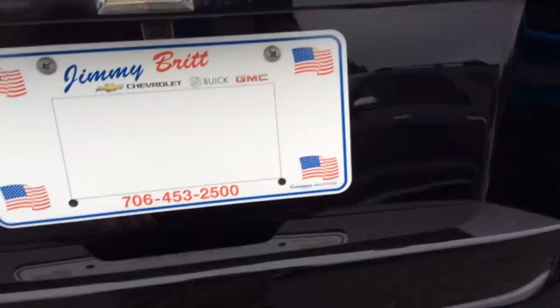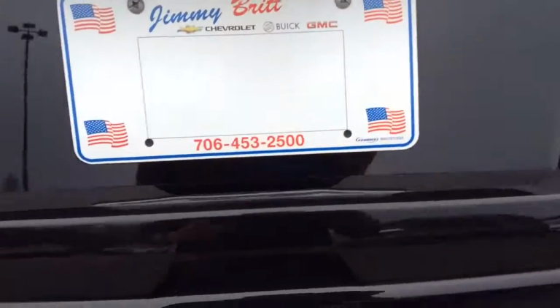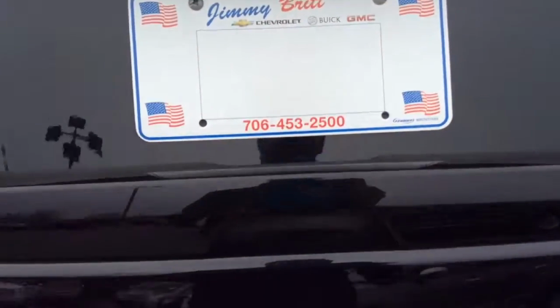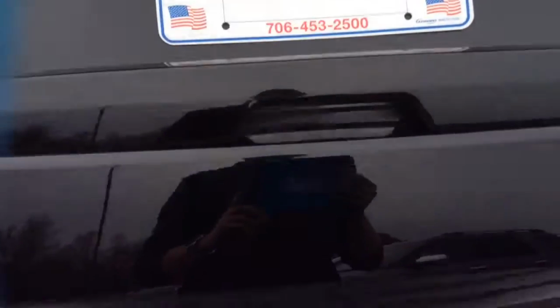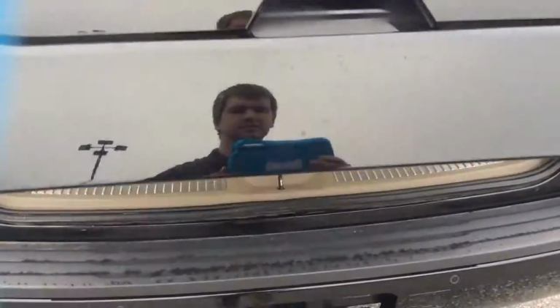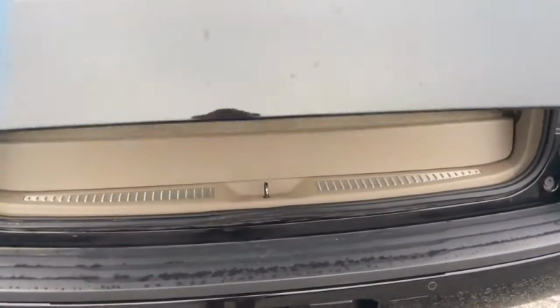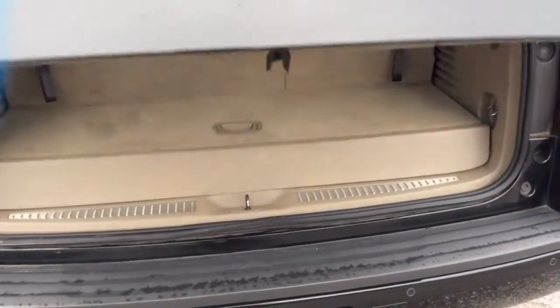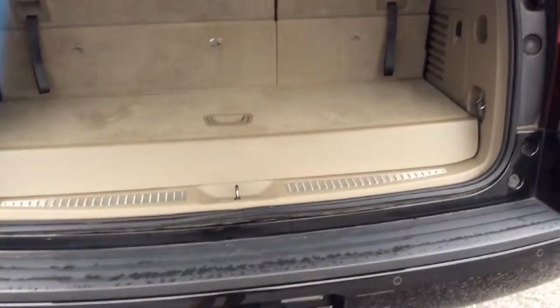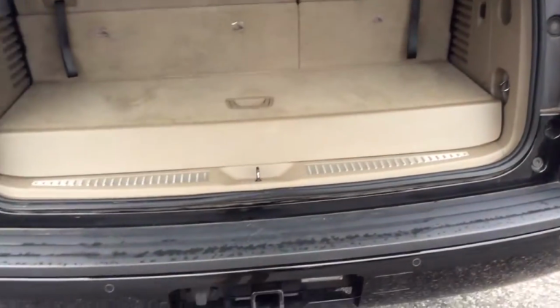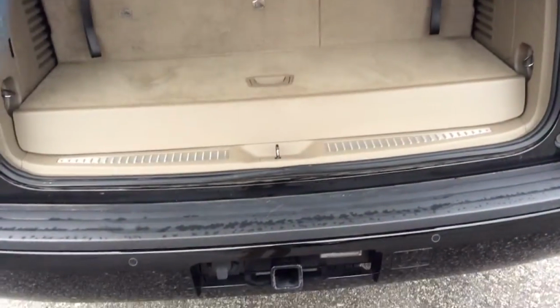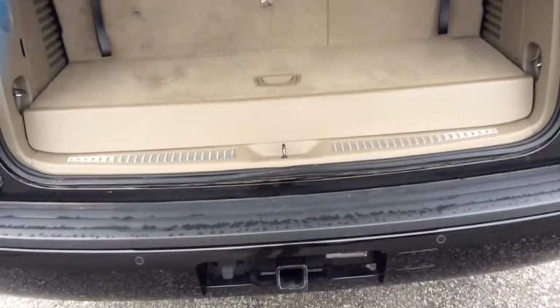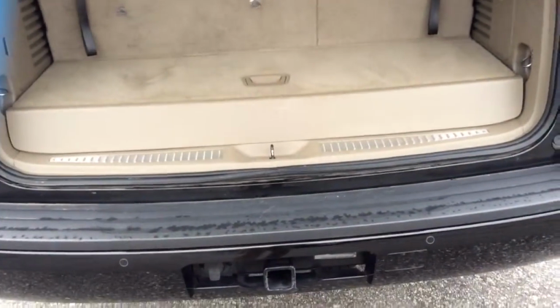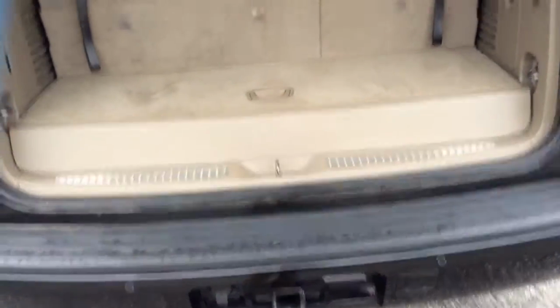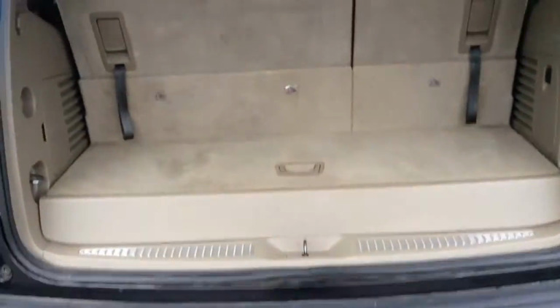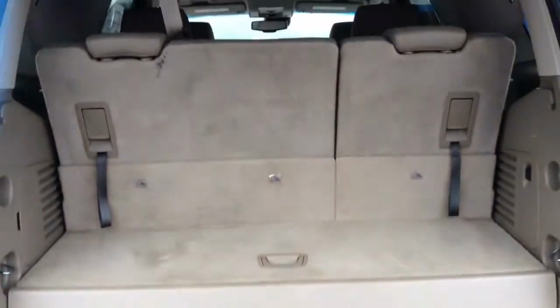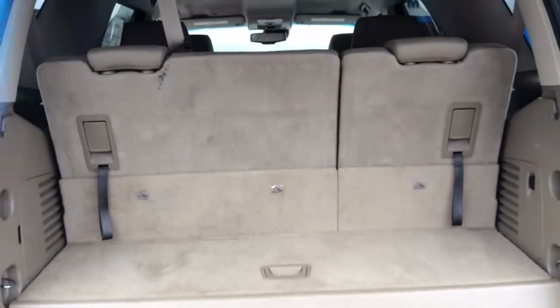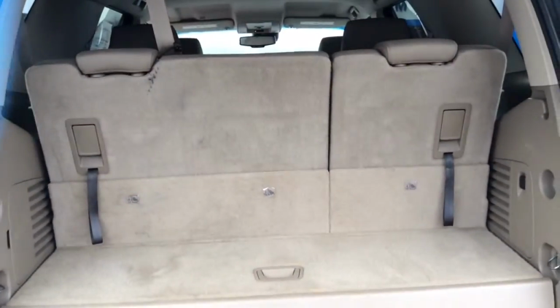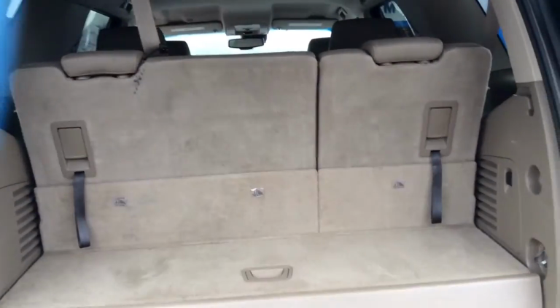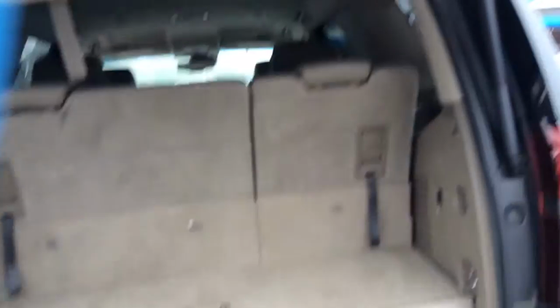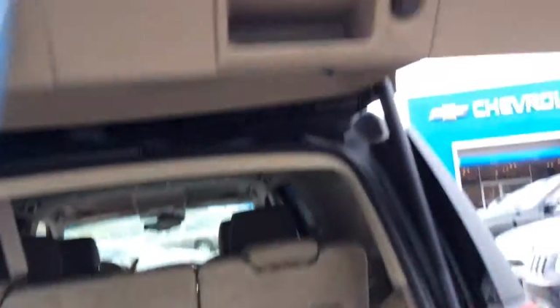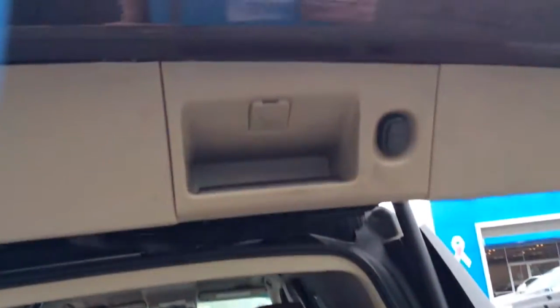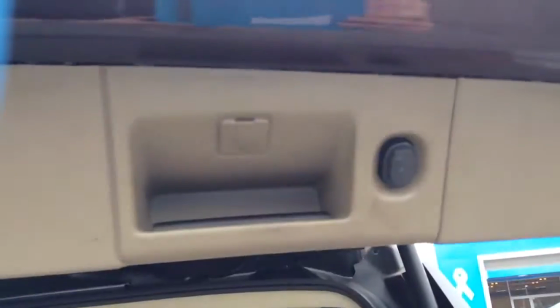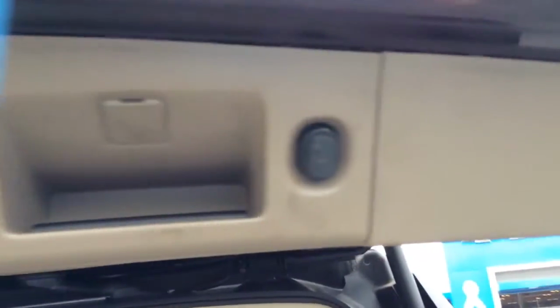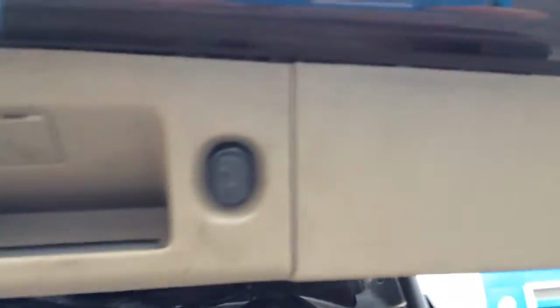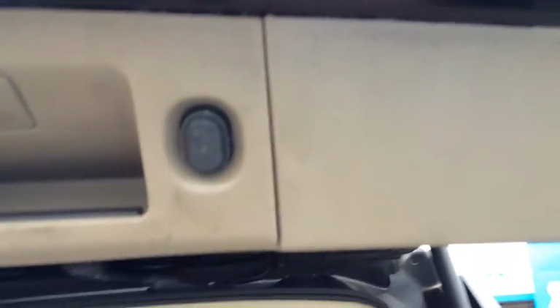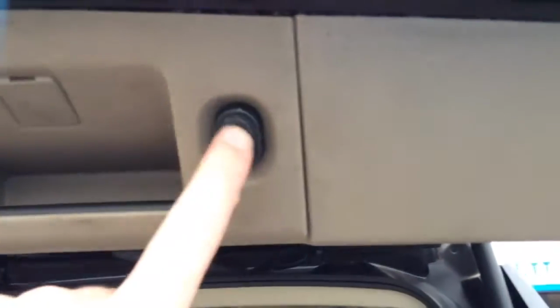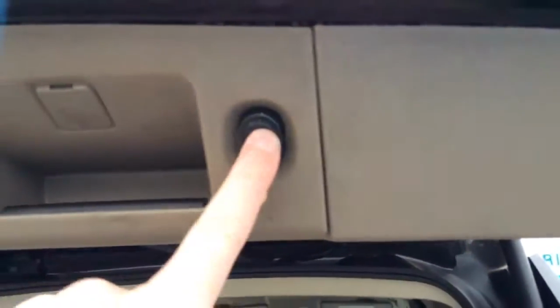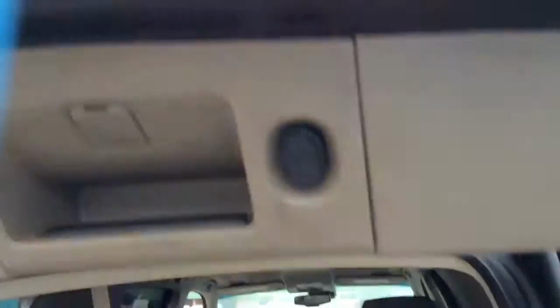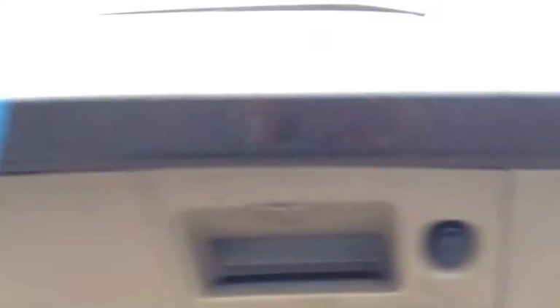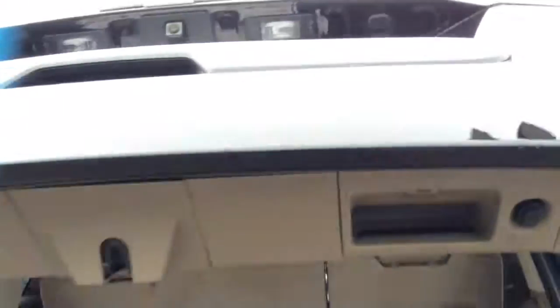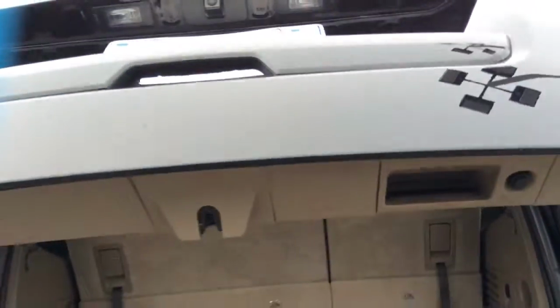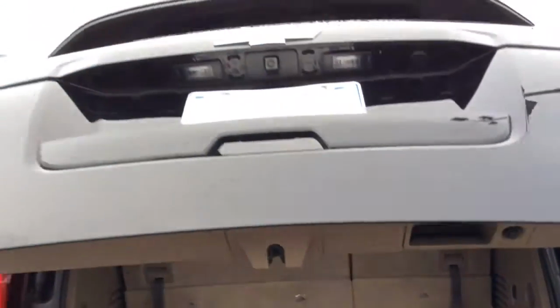It's got the power liftgate. It gives you plenty of room back here as well. You just press that little button and it closes automatically for you.